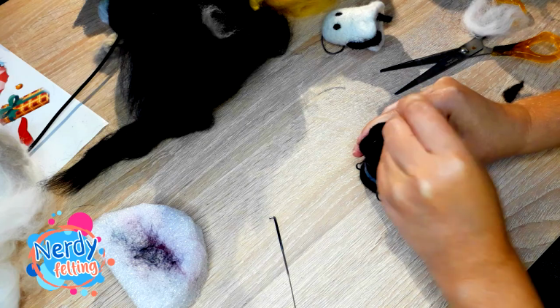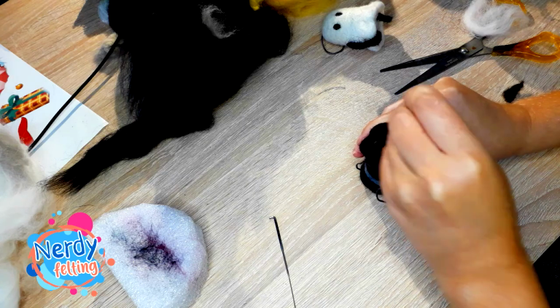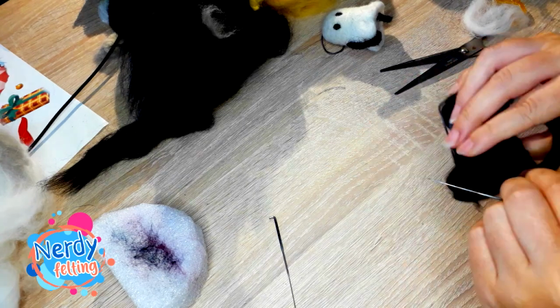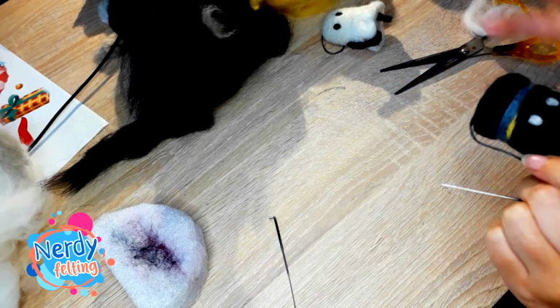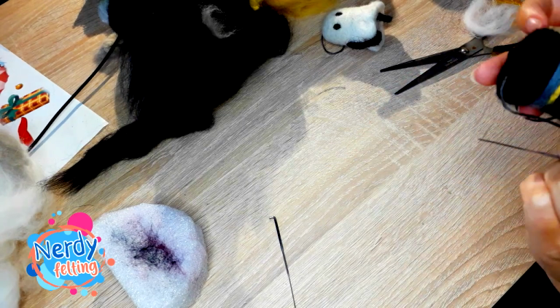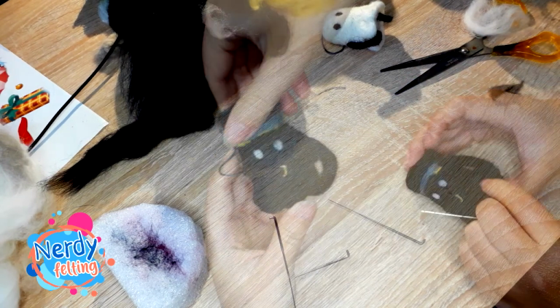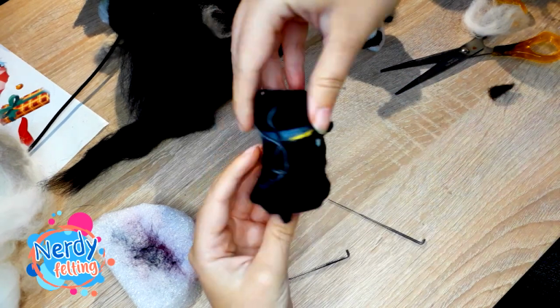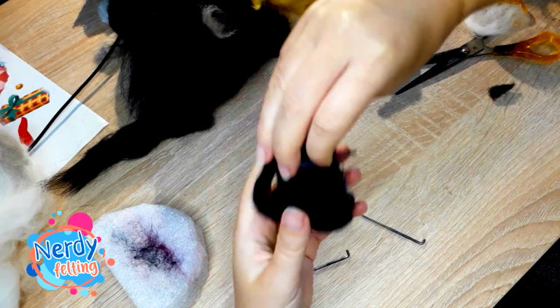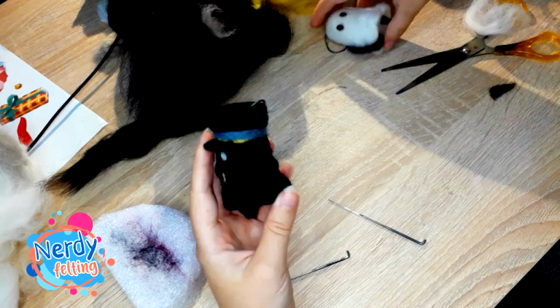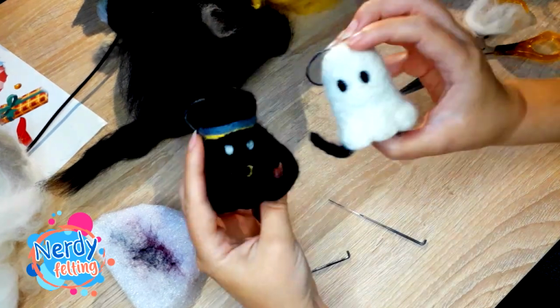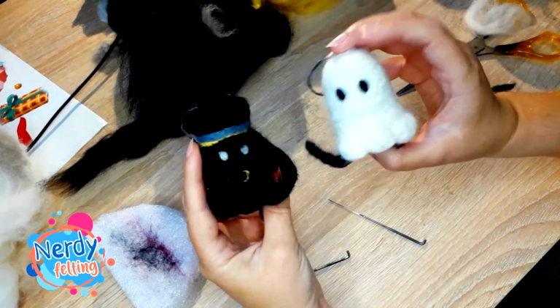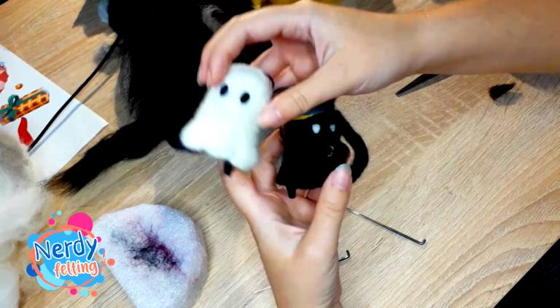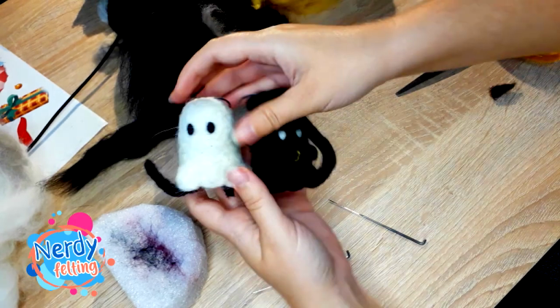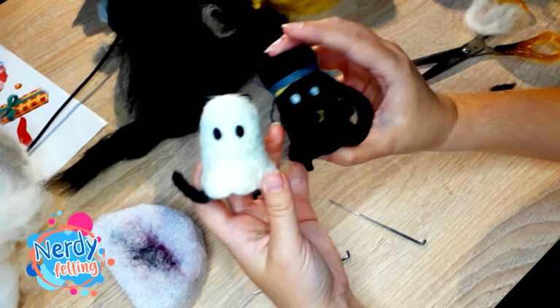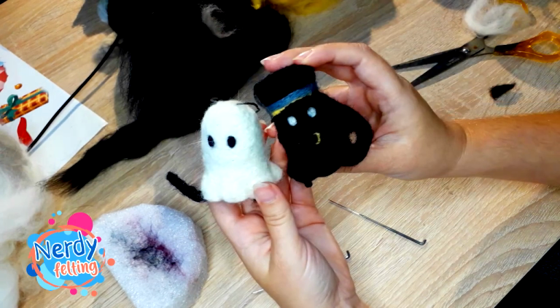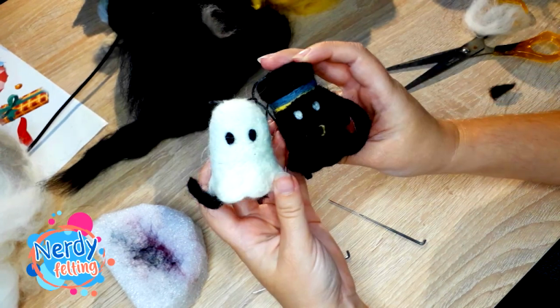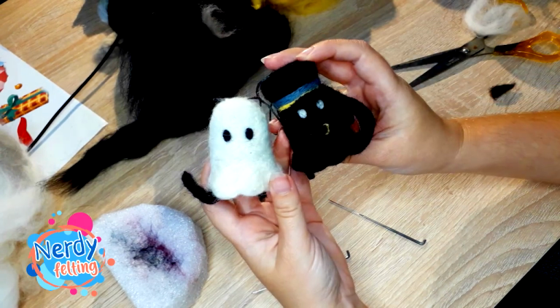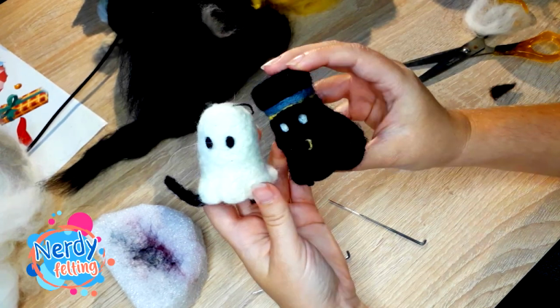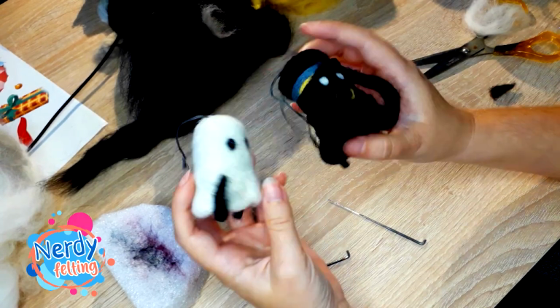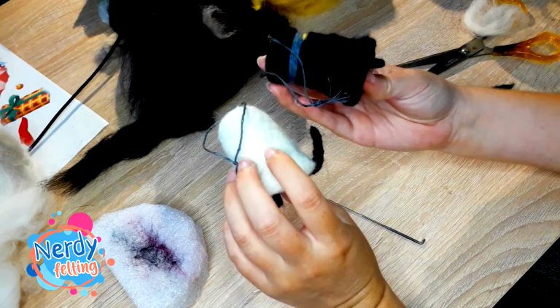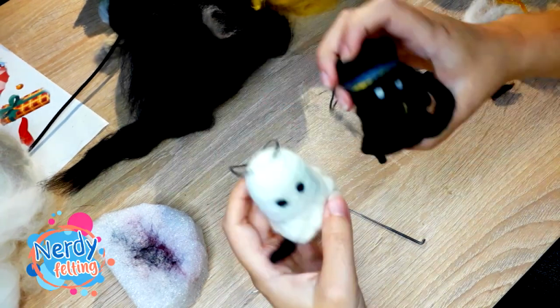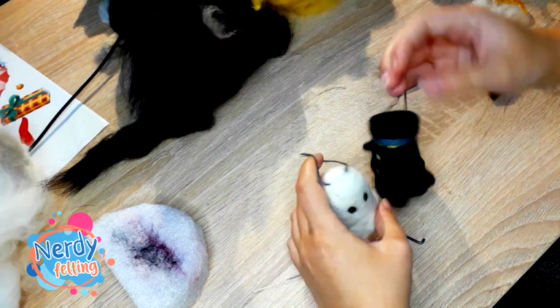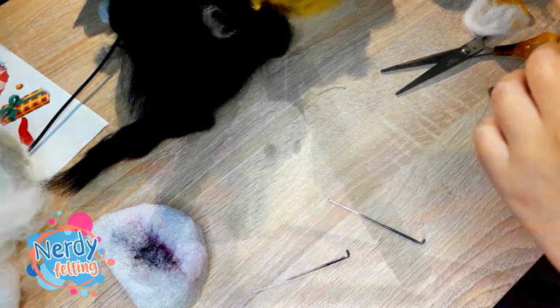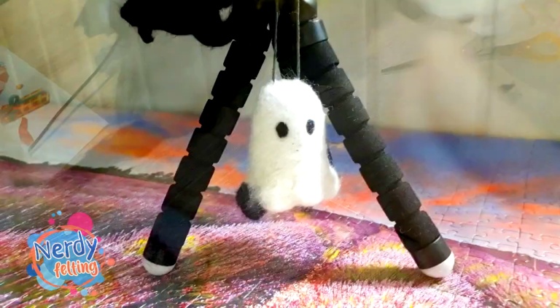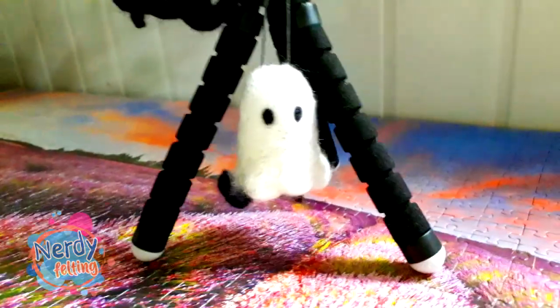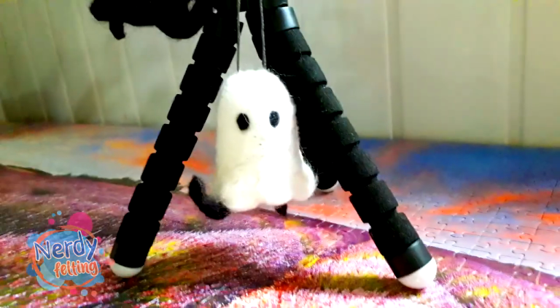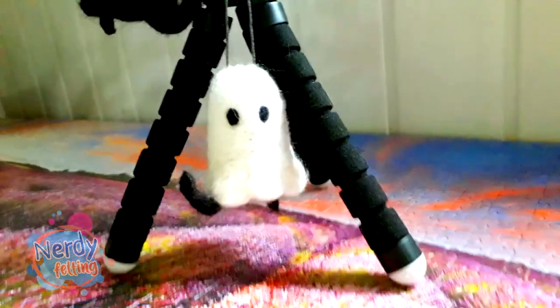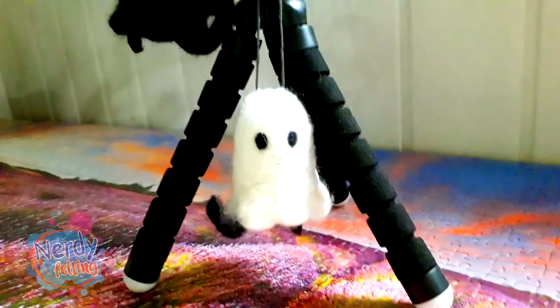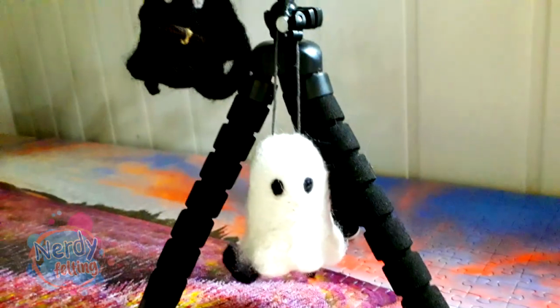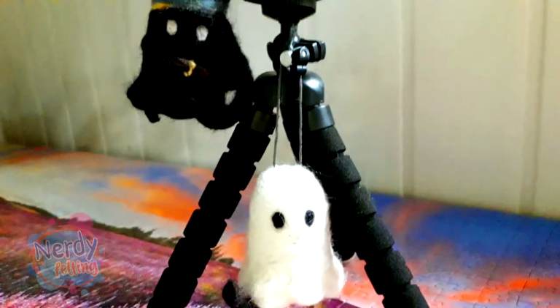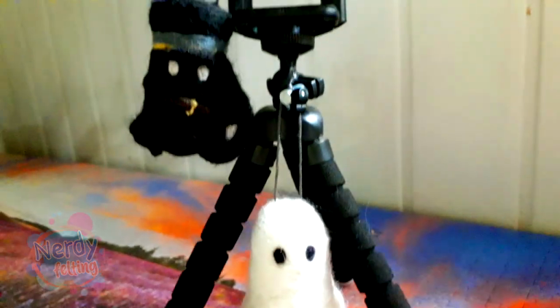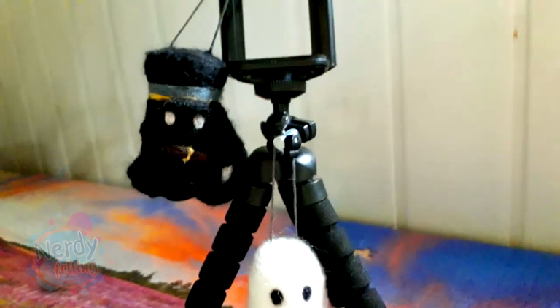And they are finished — those strange ghost-like creatures from NieR Reincarnation. I hope you liked this video. Next time I'm going to felt Chiwan Abba from Shin Megami Tensei 5 to celebrate its release. See ya!